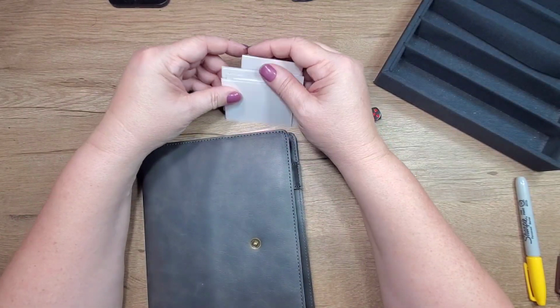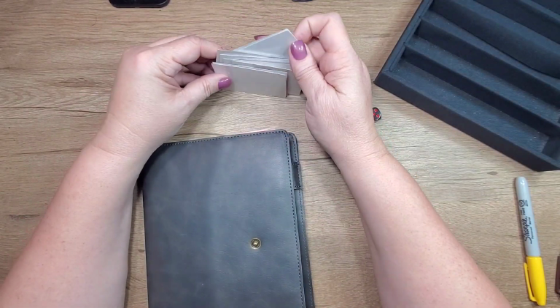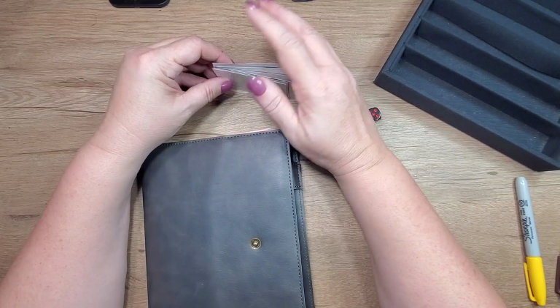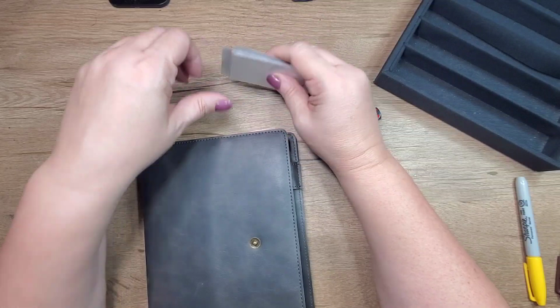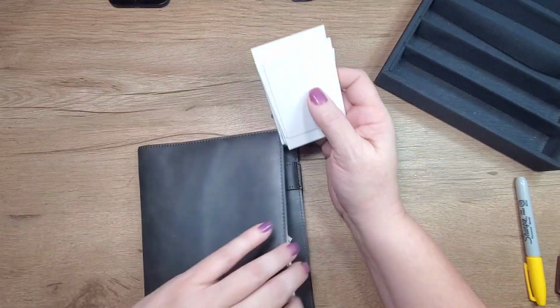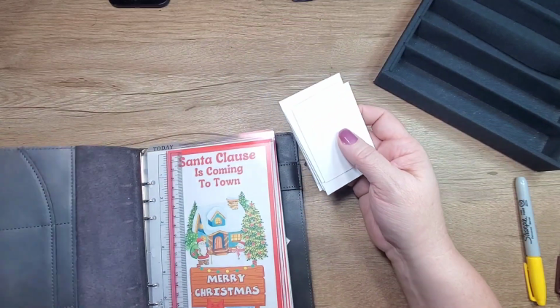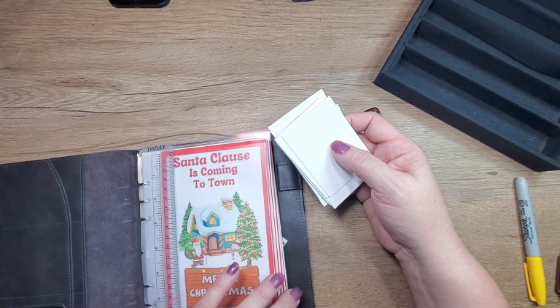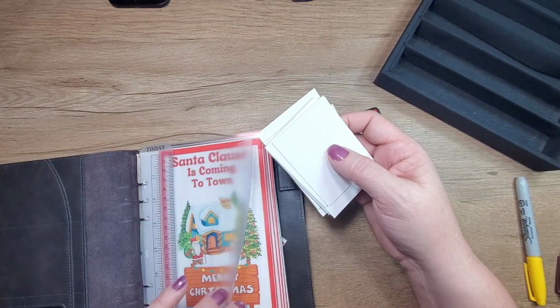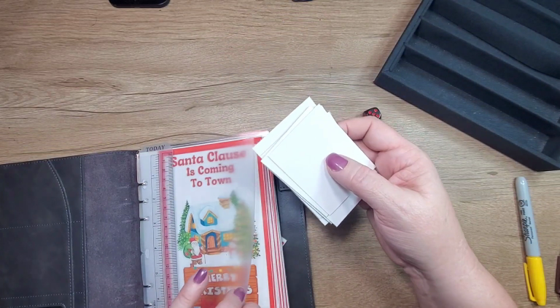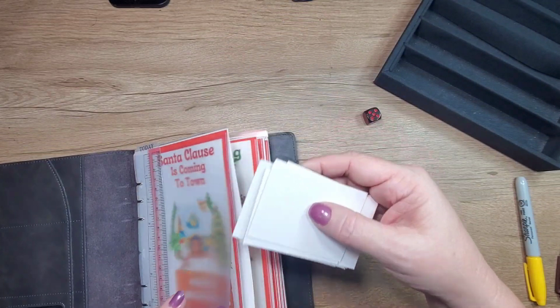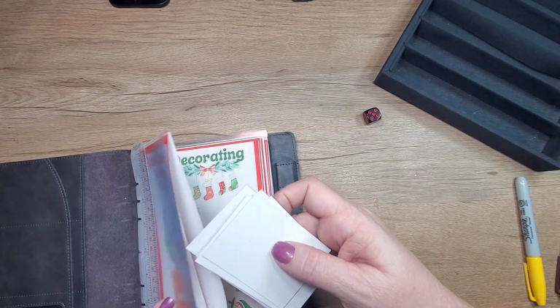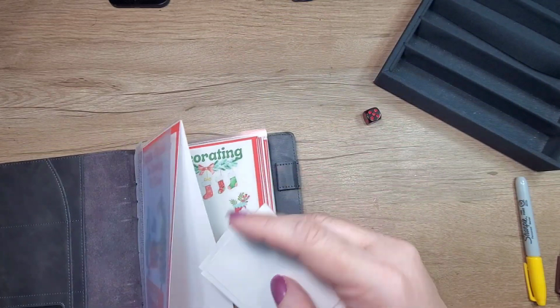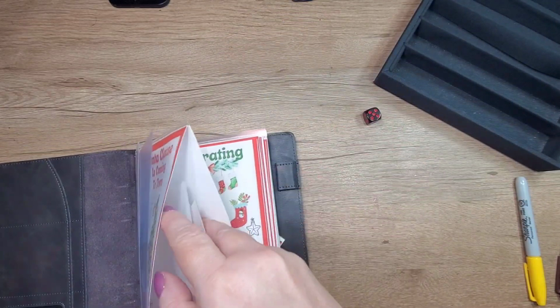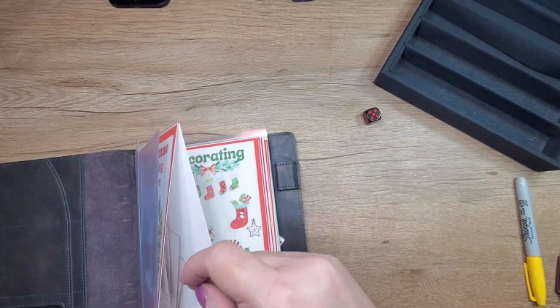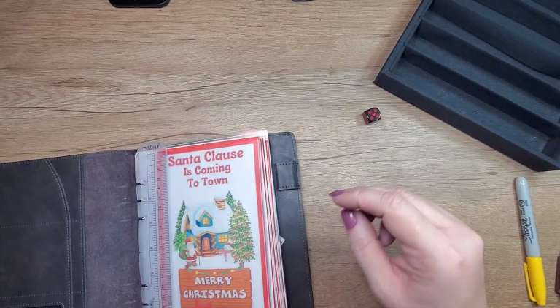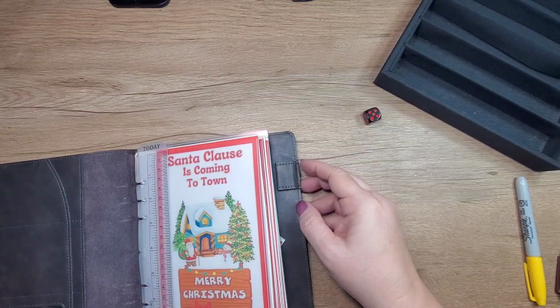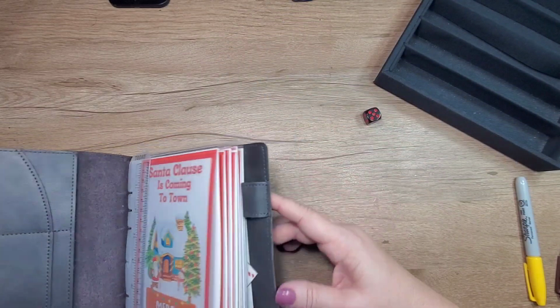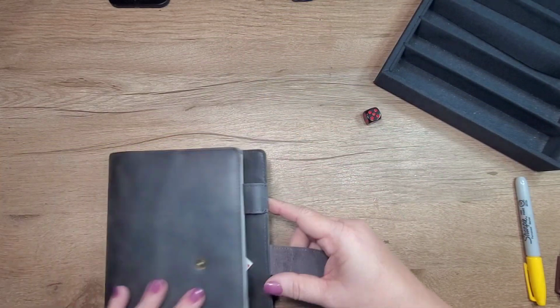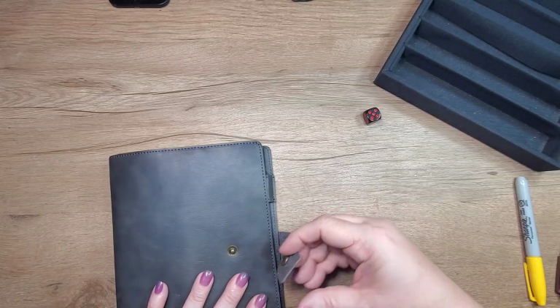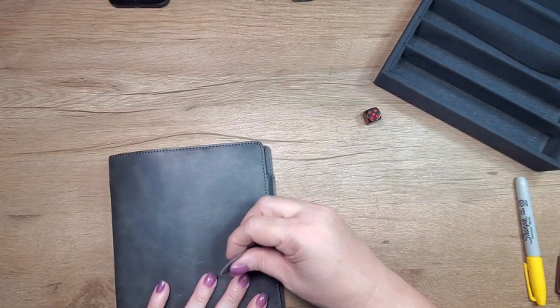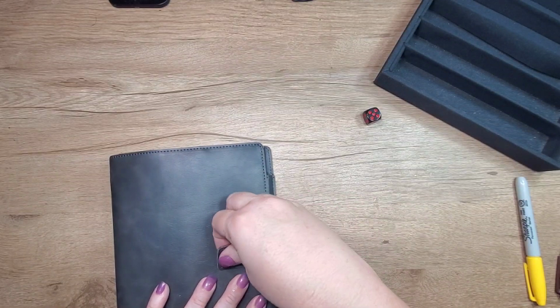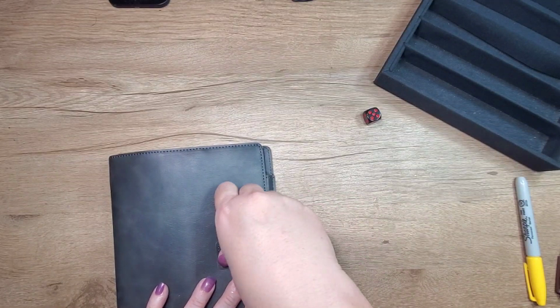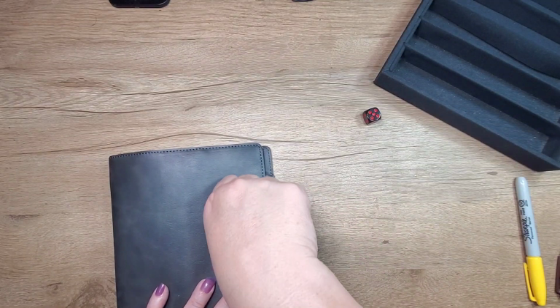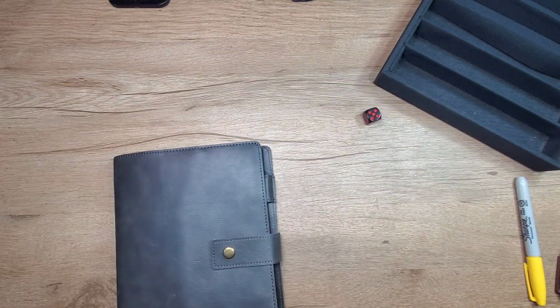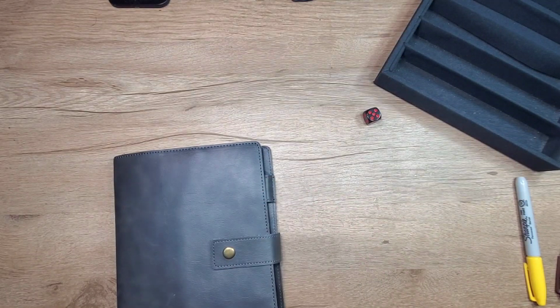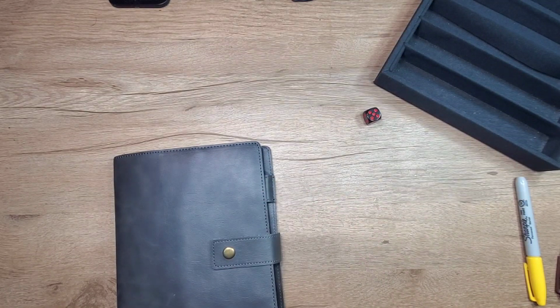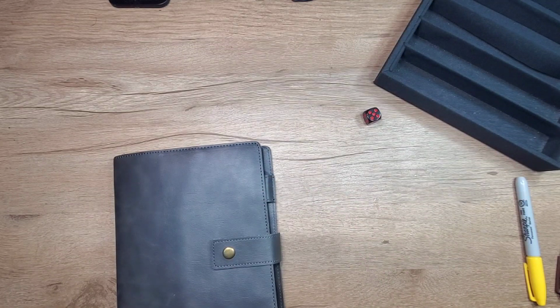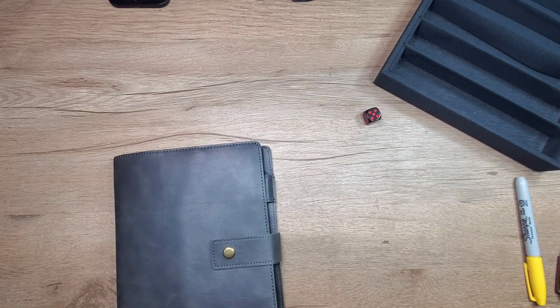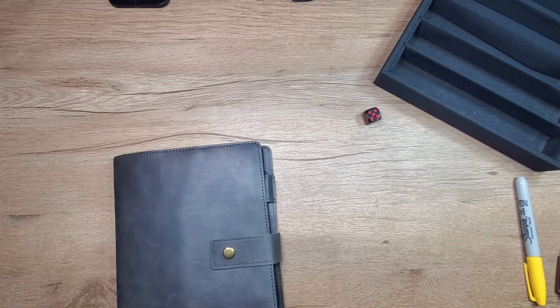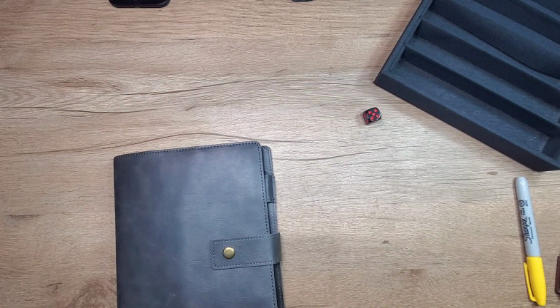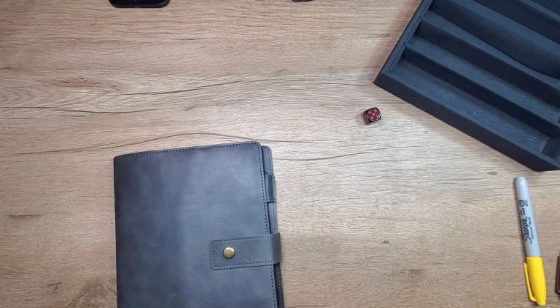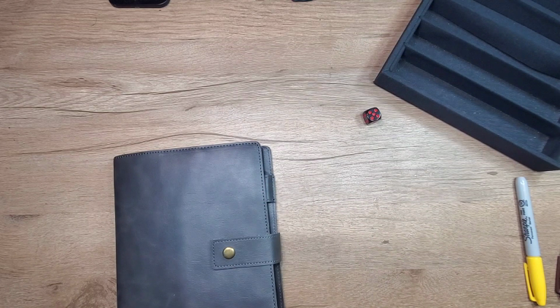Our boxes — Christmas and Autumn binder — all done! Alright guys, I had a great time, I hope you had a great time. We'll see you back here next time — bye!